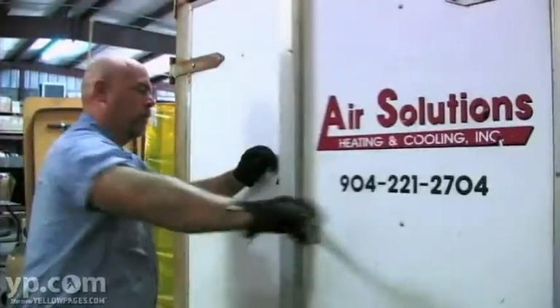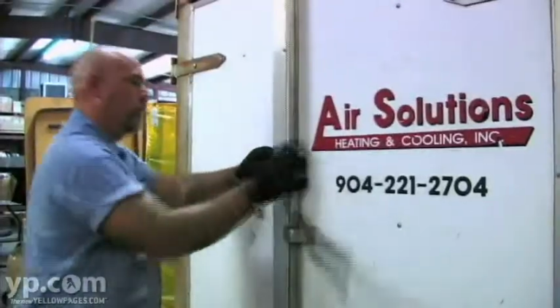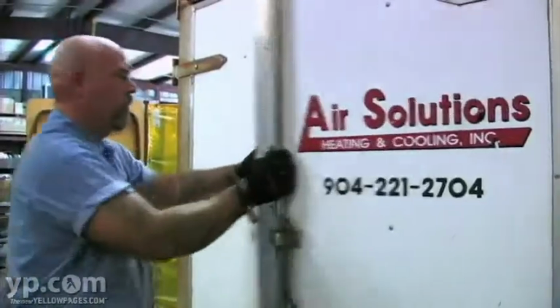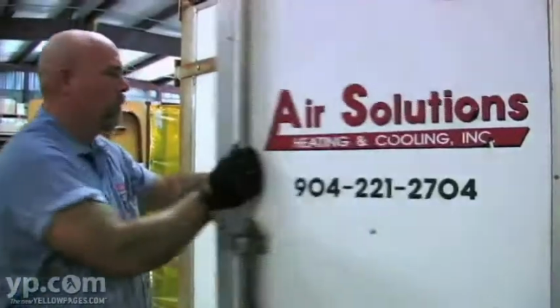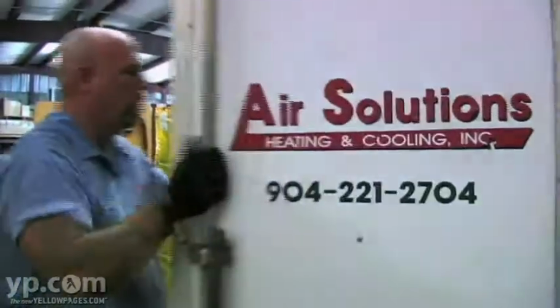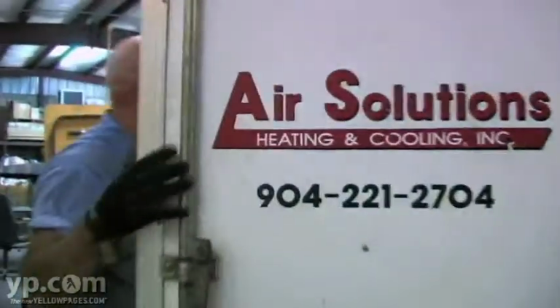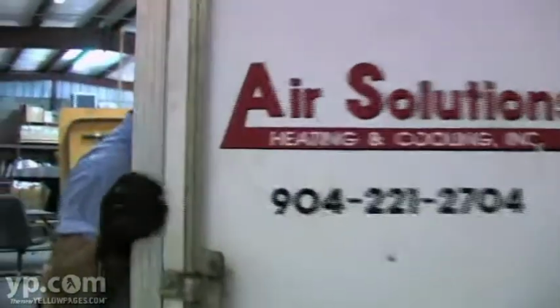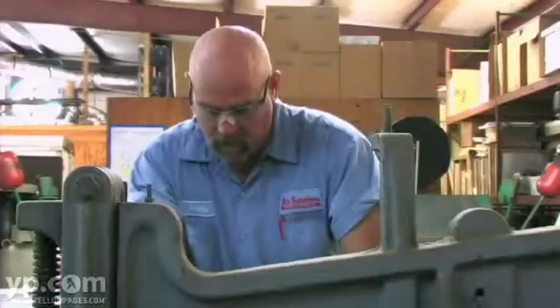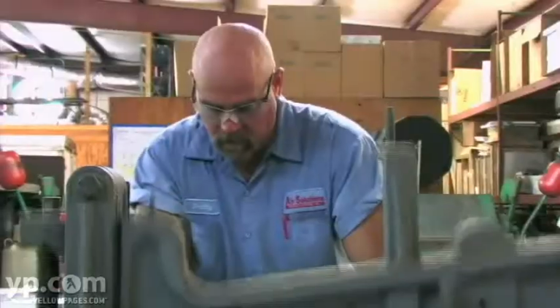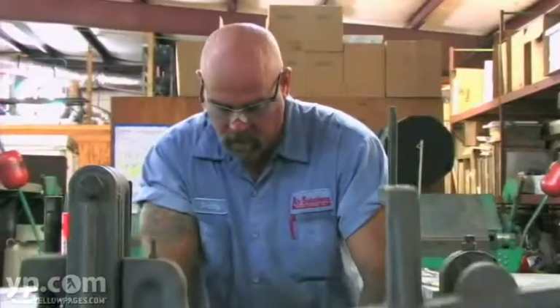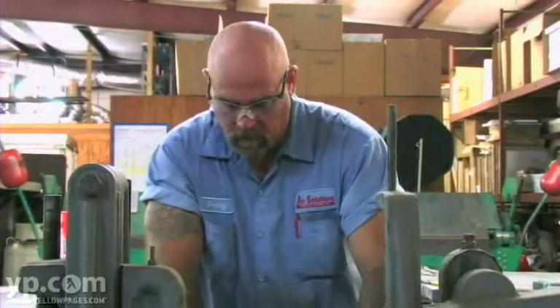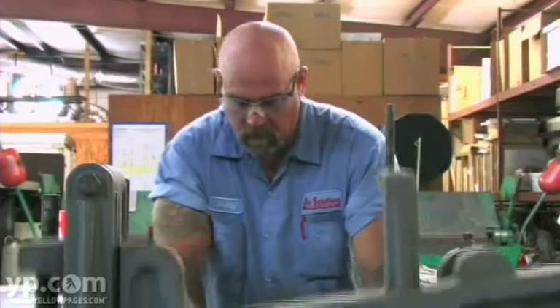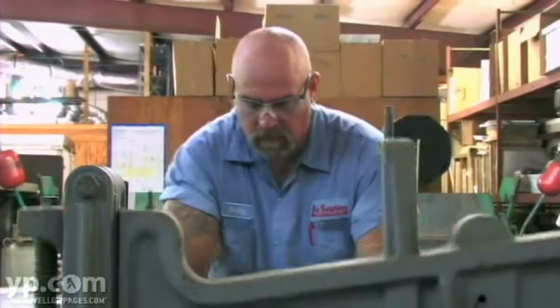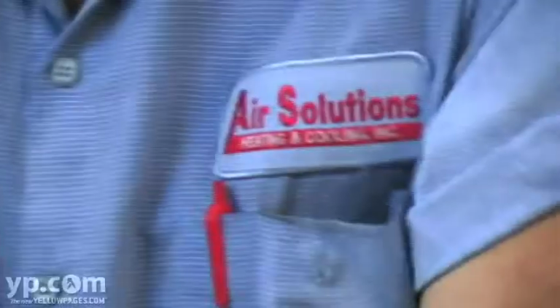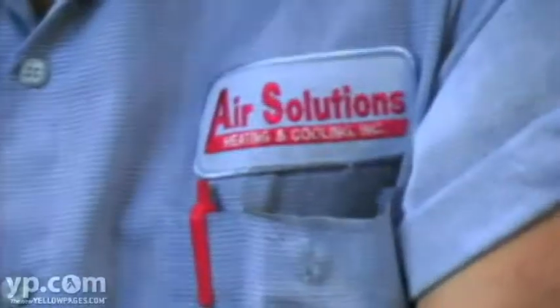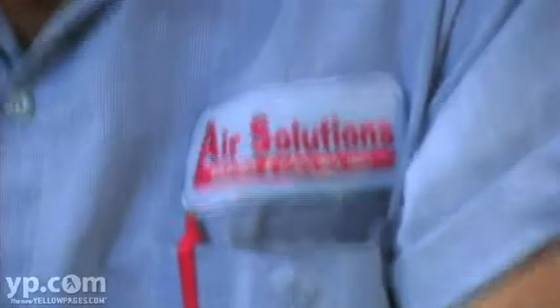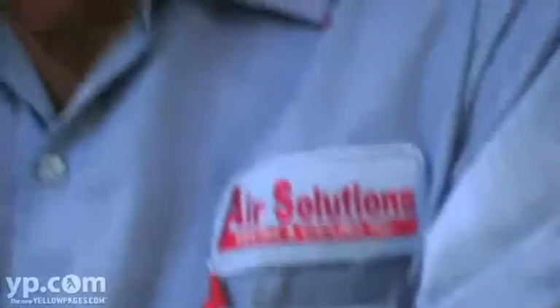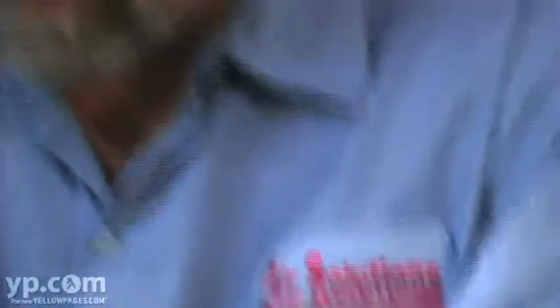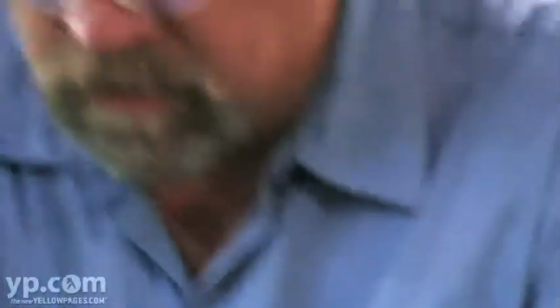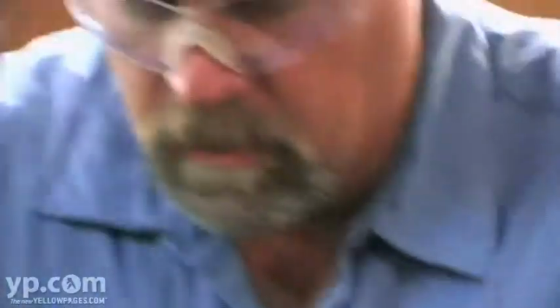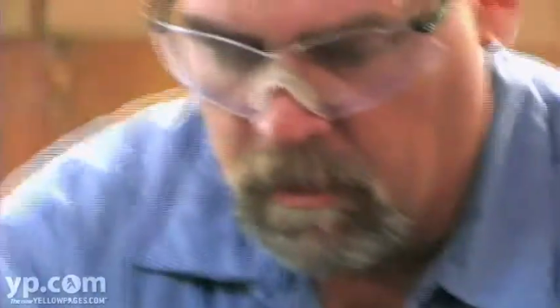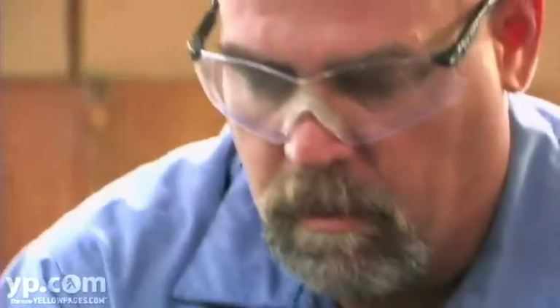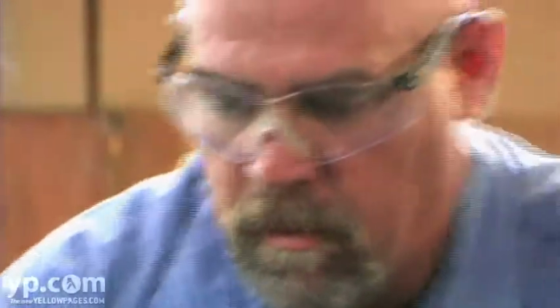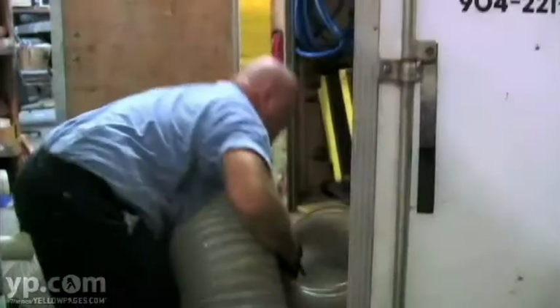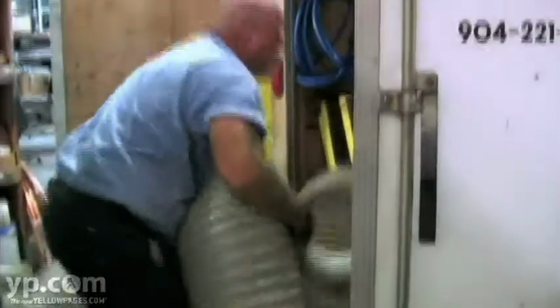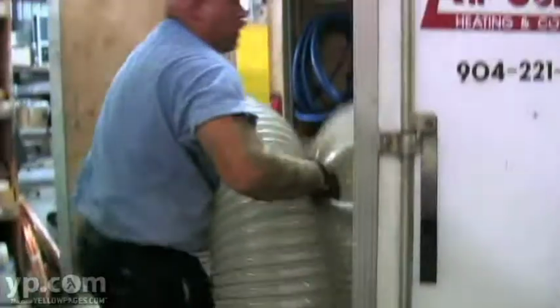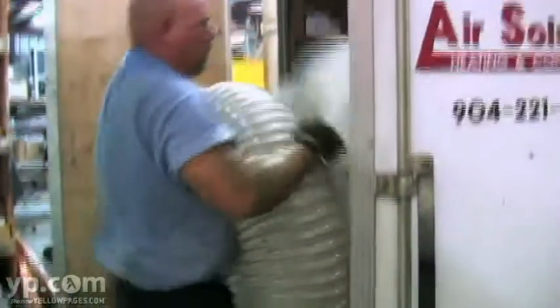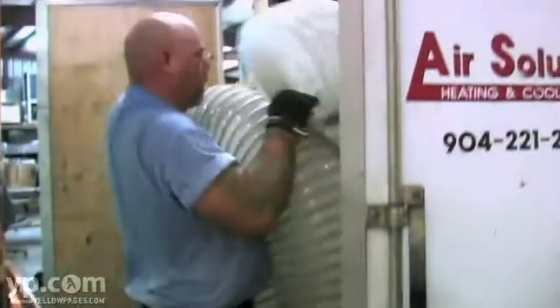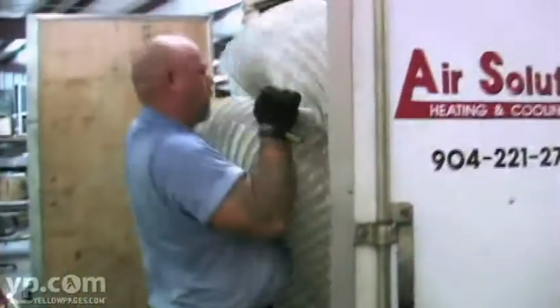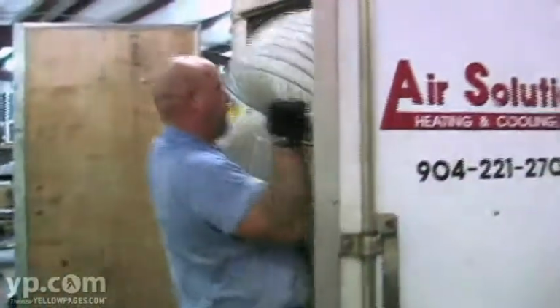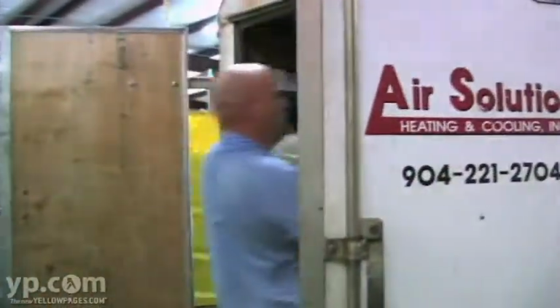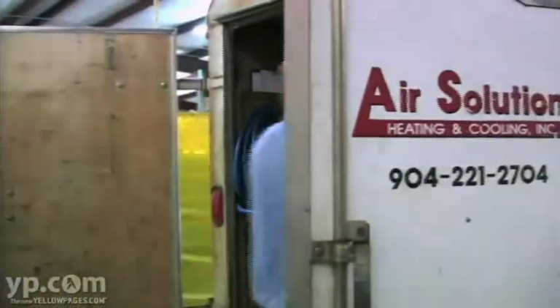We have duct cleaning, where we can go in your home and vacuum out and clean and return to the original quality of a new air conditioning system within your duct.